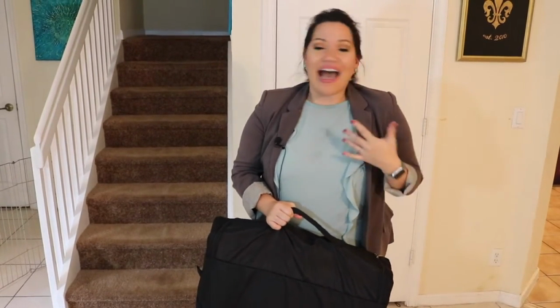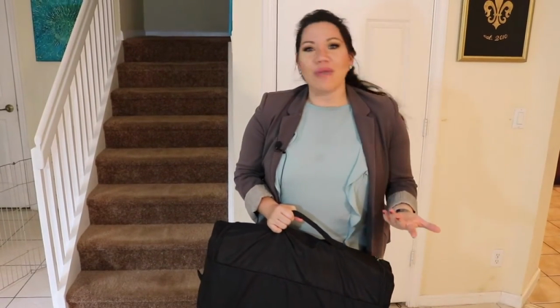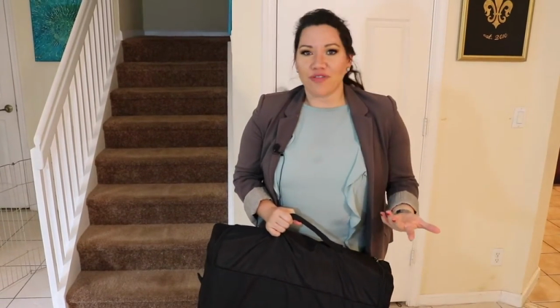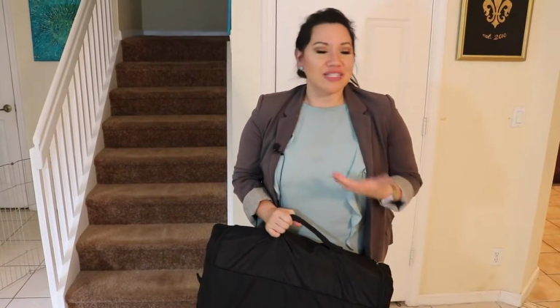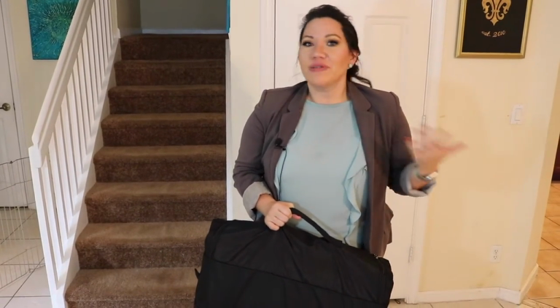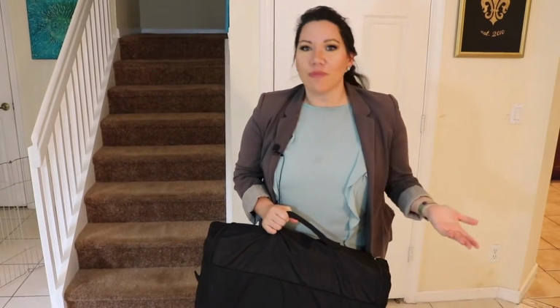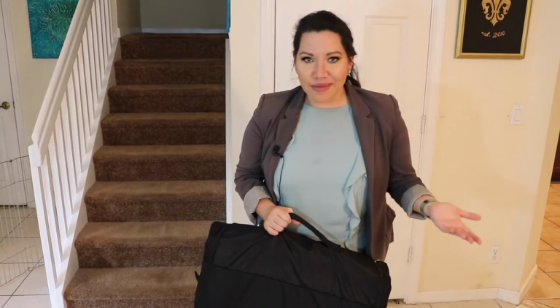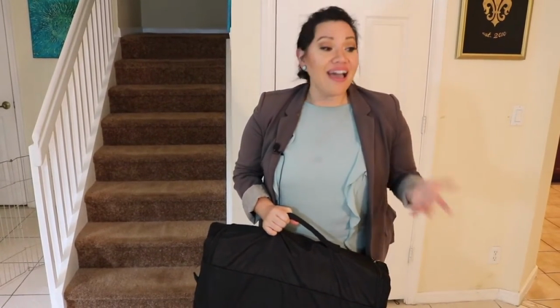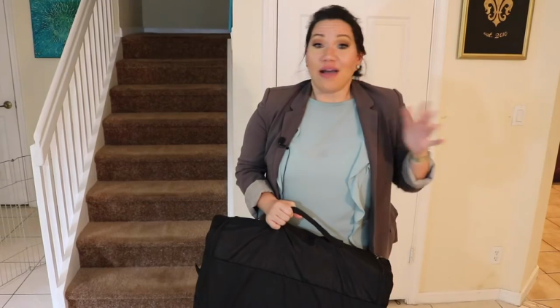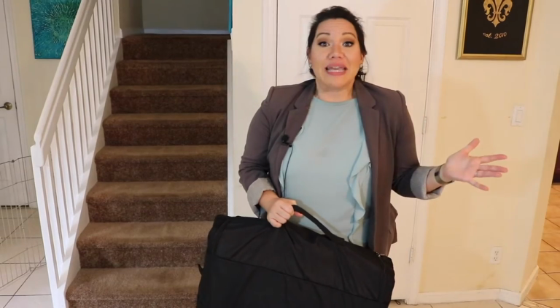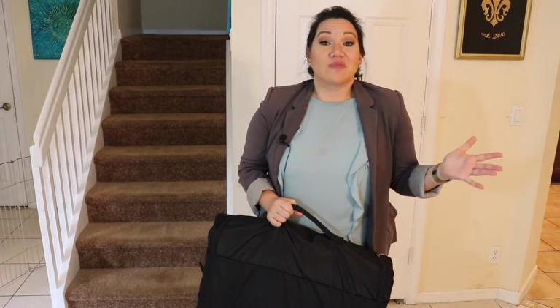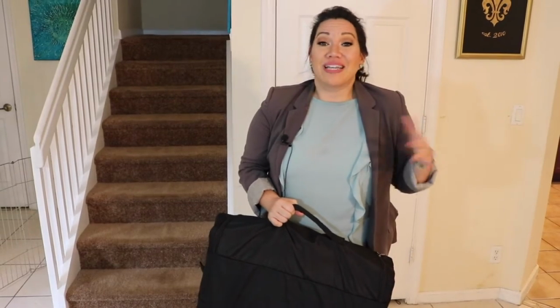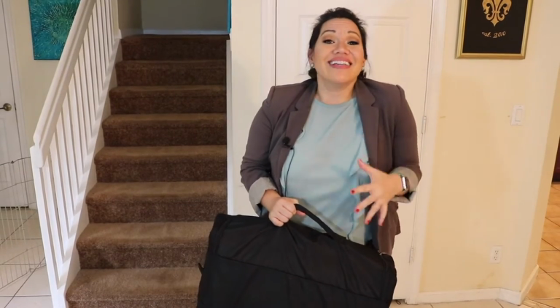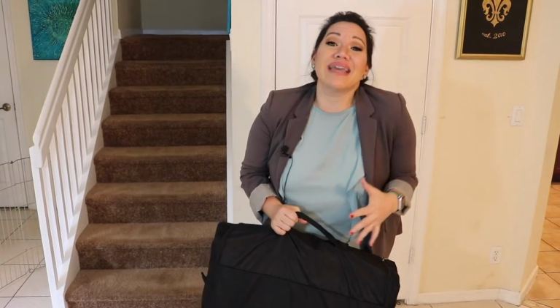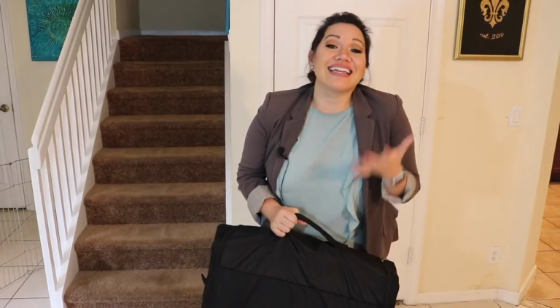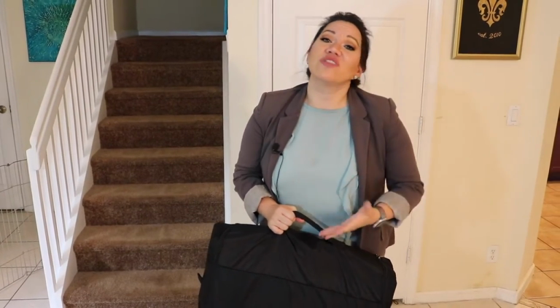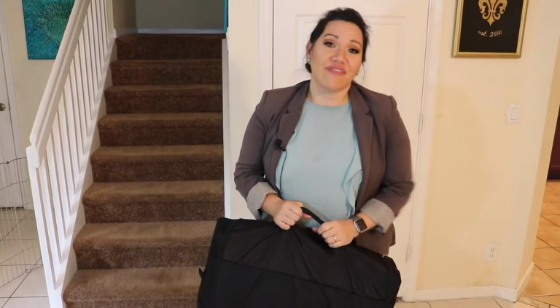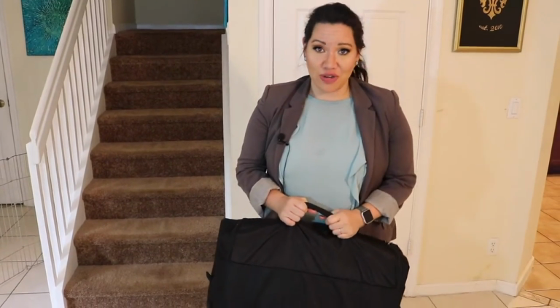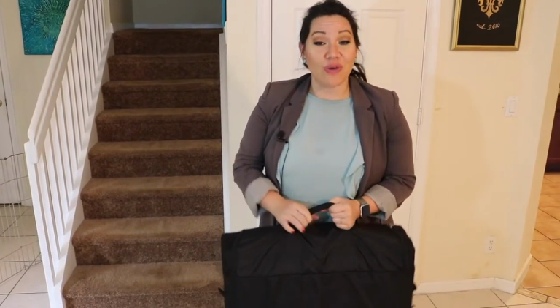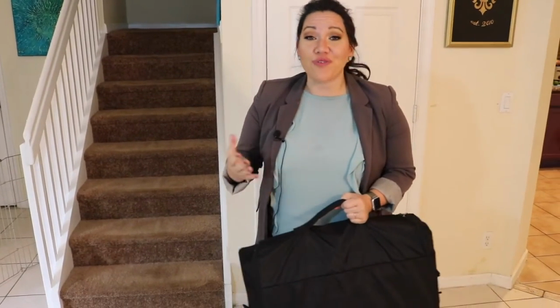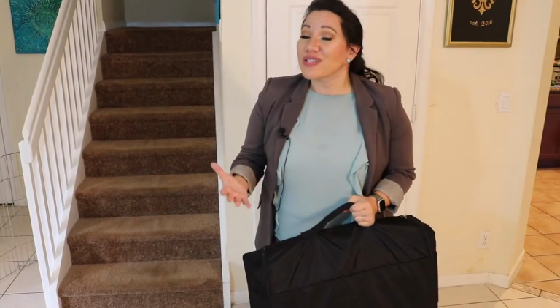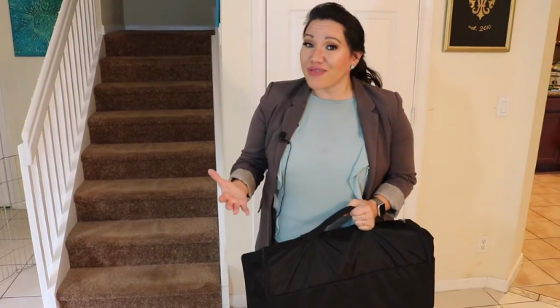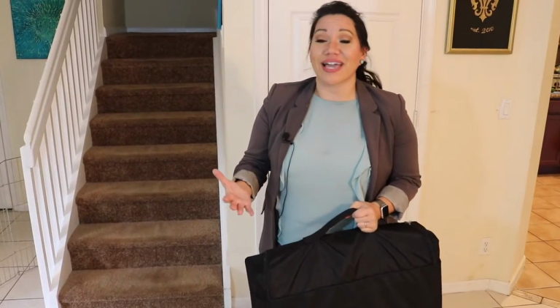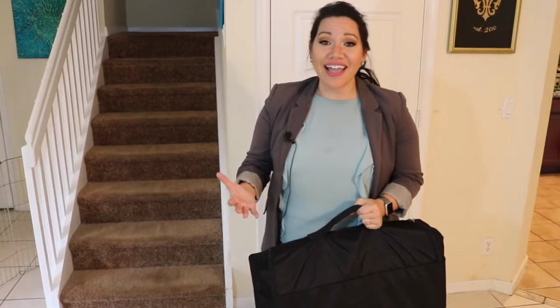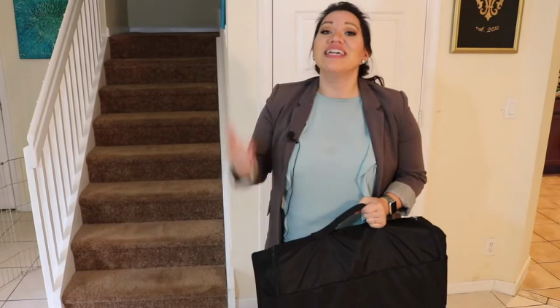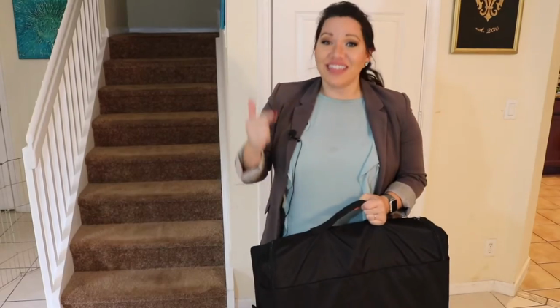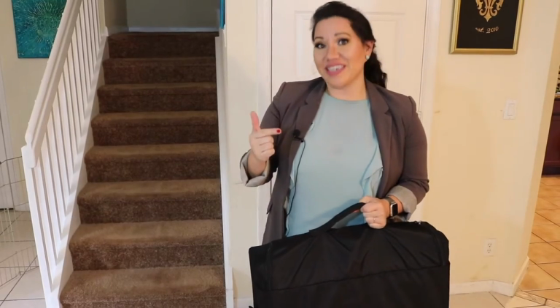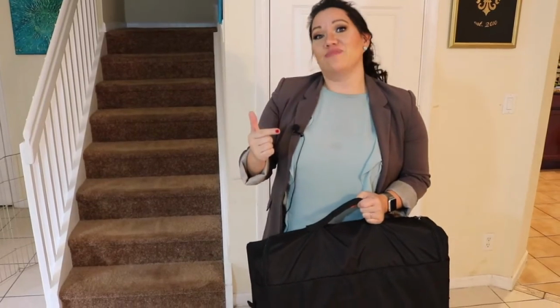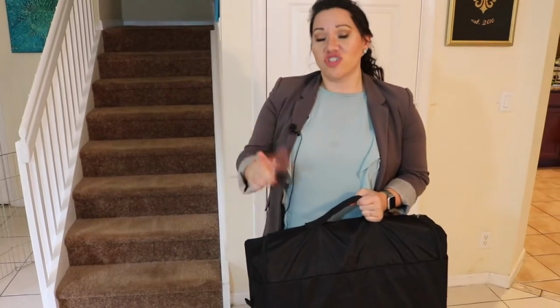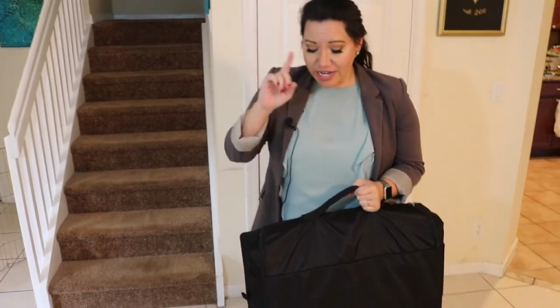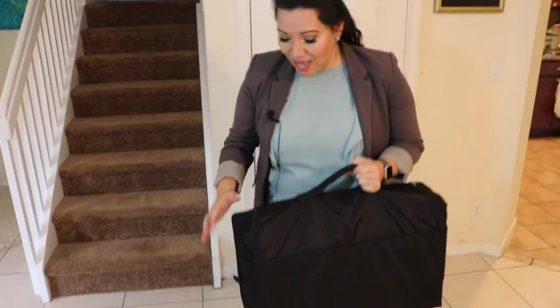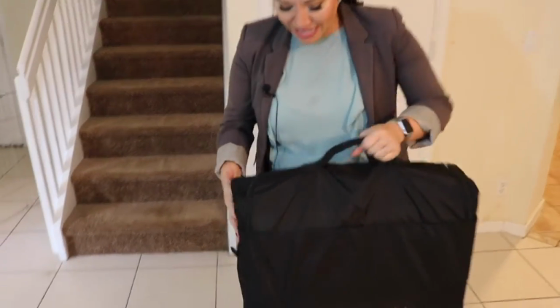I don't make money from this. The company's not paying me. I'm just making this video because I think it's amazing and I think you would love it too. So if you're a frequent traveler like I am, definitely give this bag a shot. And here's why it's amazing.